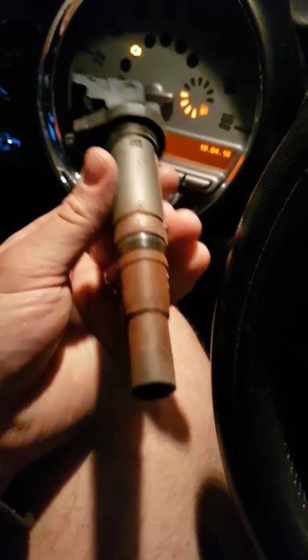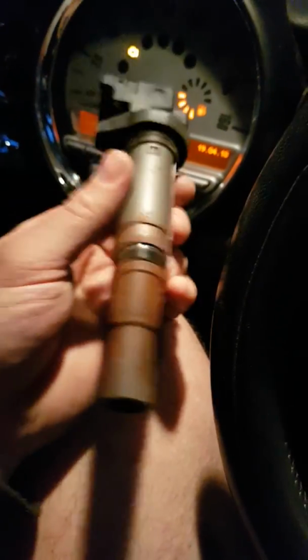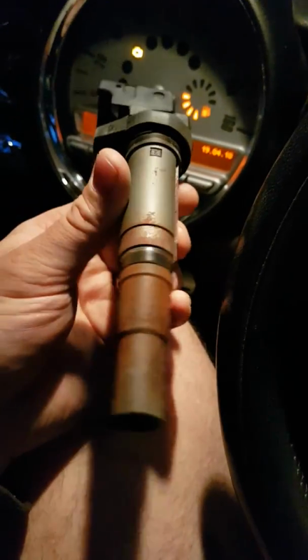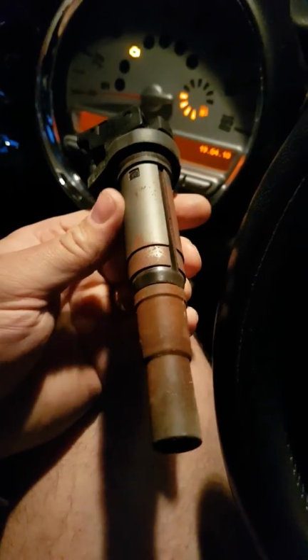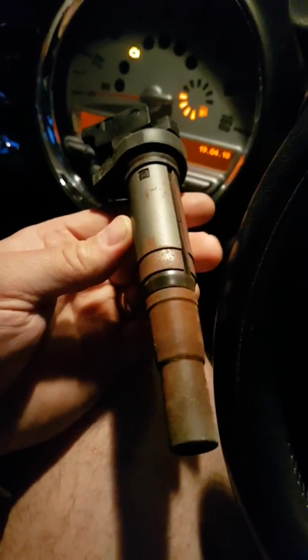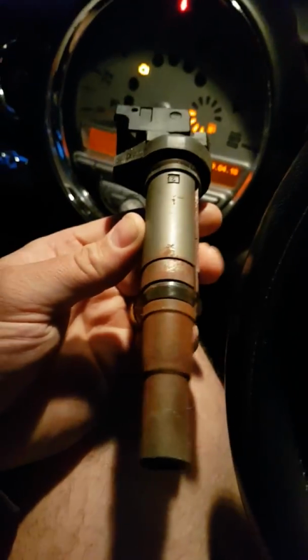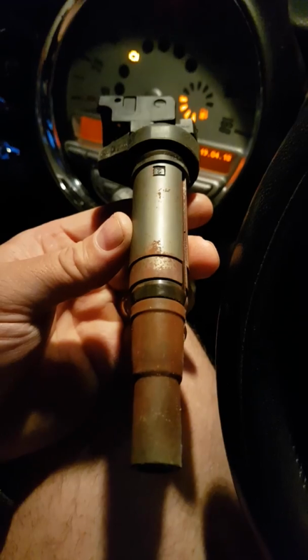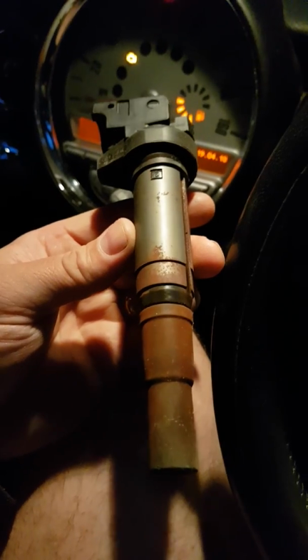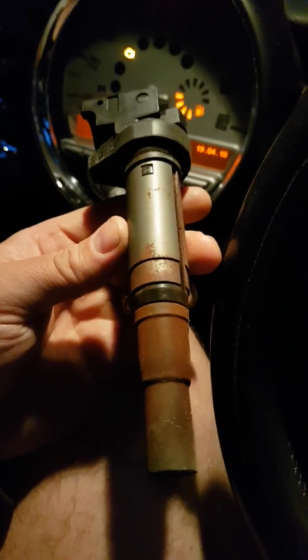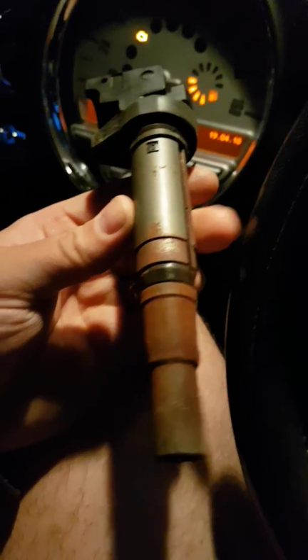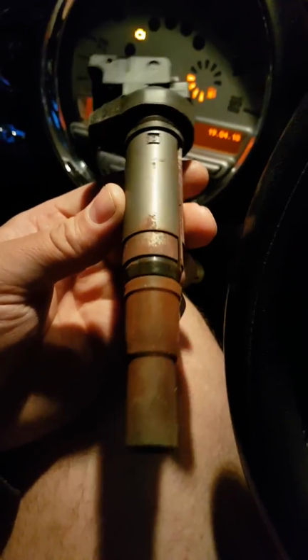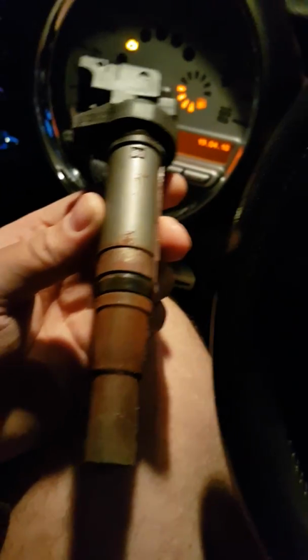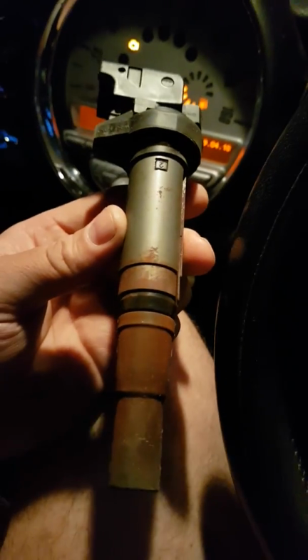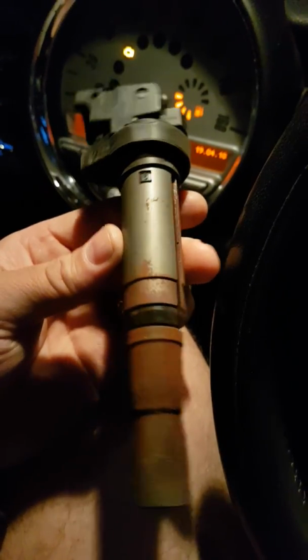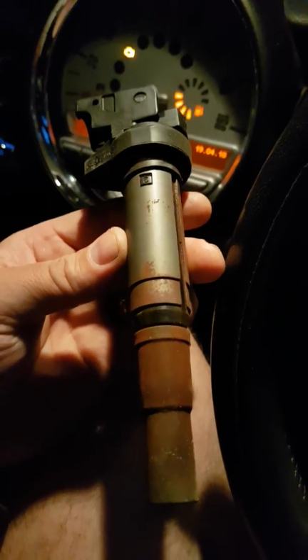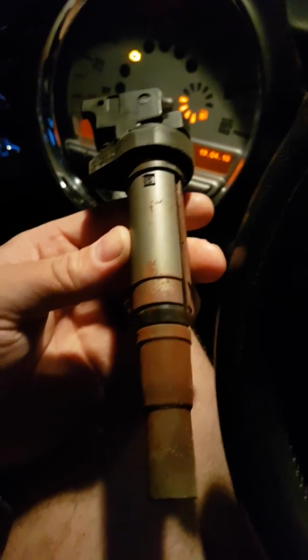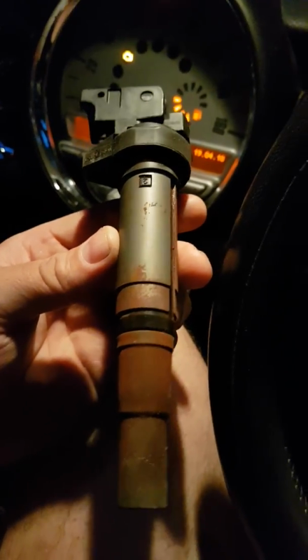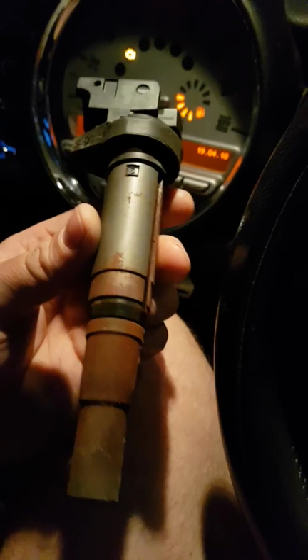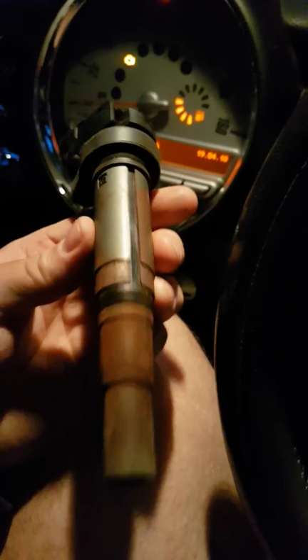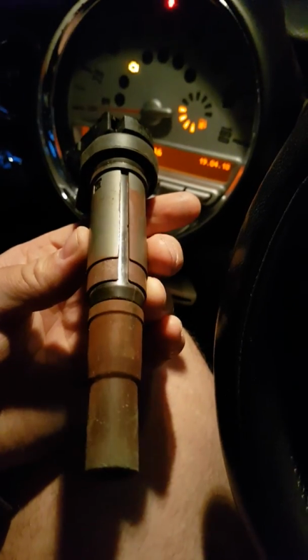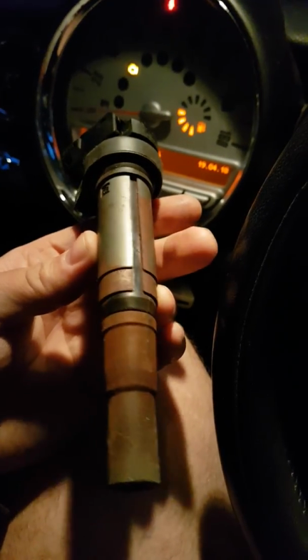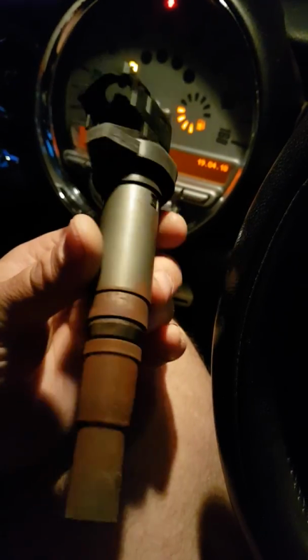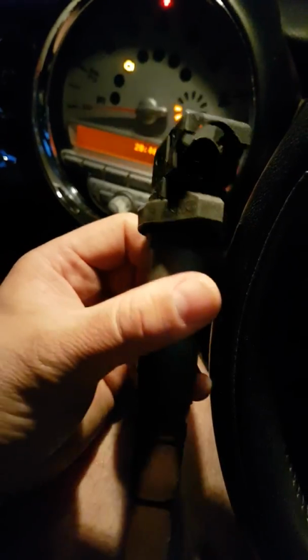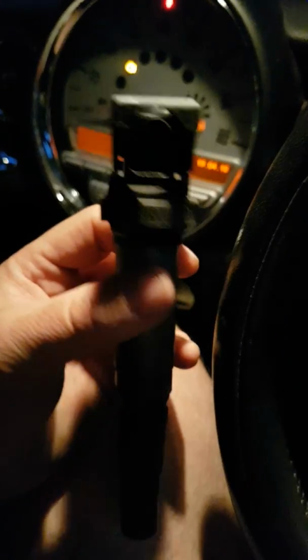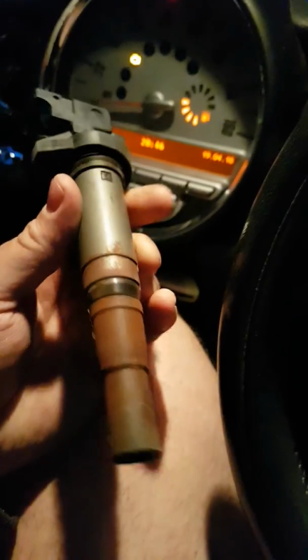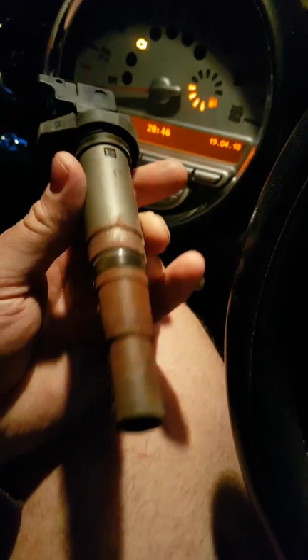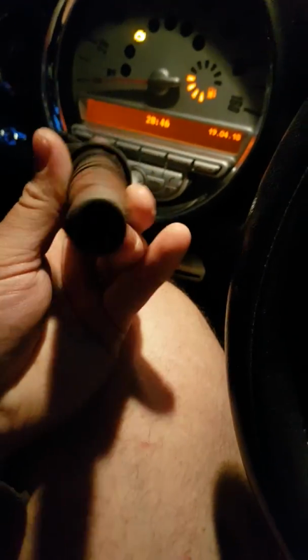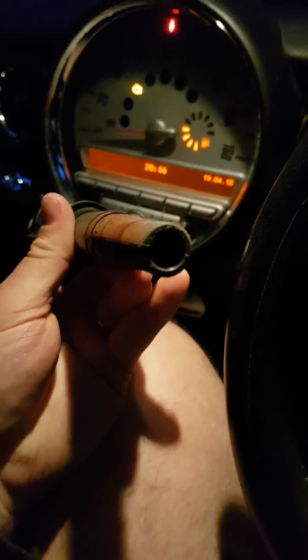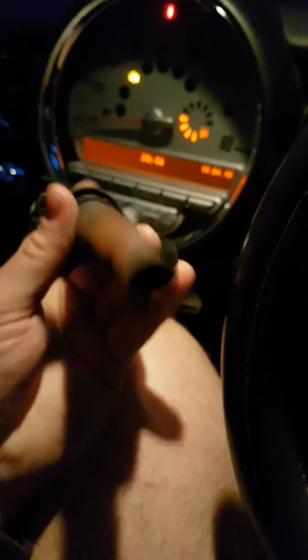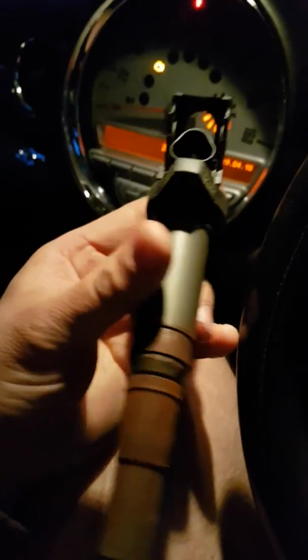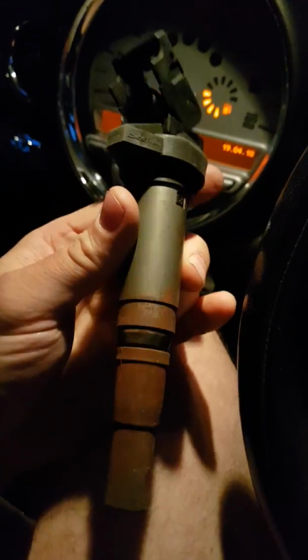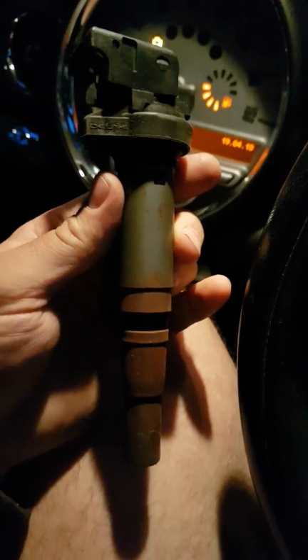If you get a similar code, P0301 is cylinder one, P0302 is cylinder two, three and four, etc. Dead easy to change. 25 quid. Cures the misfire.